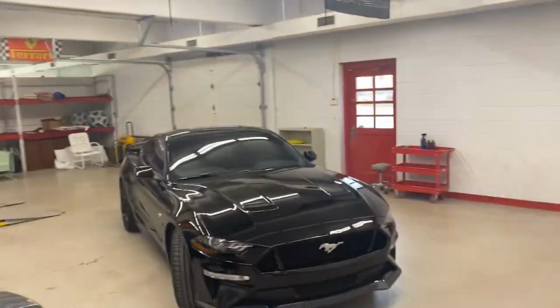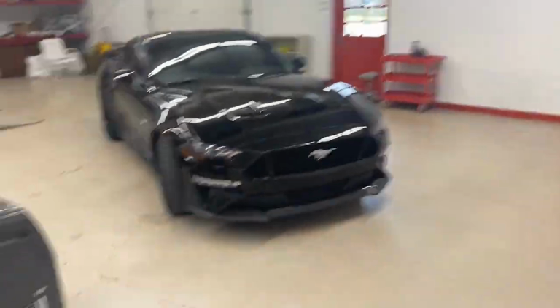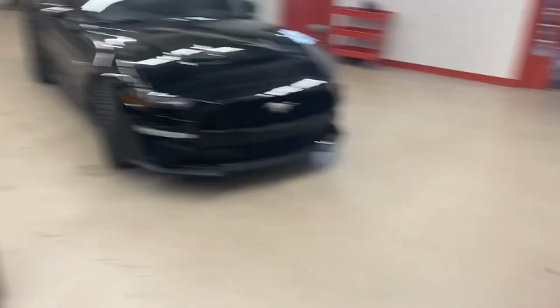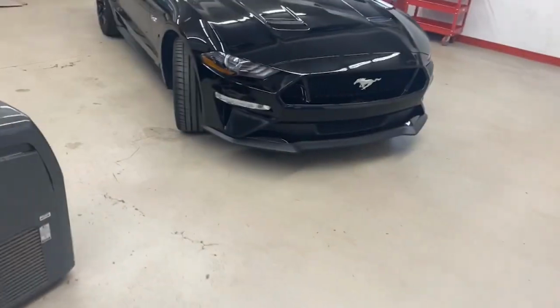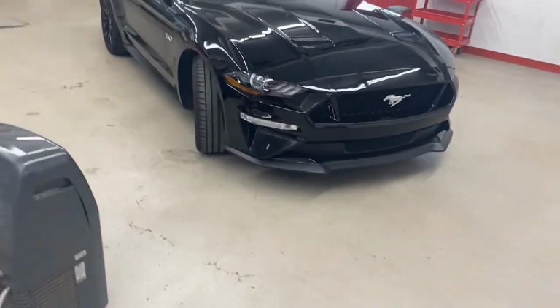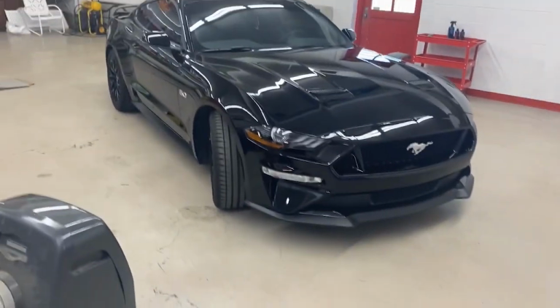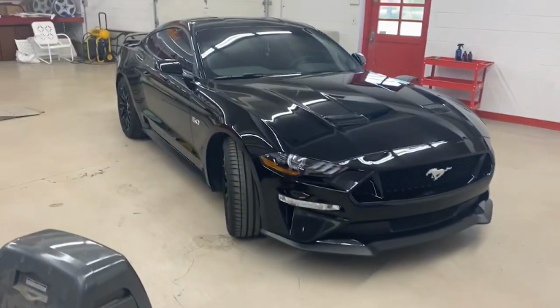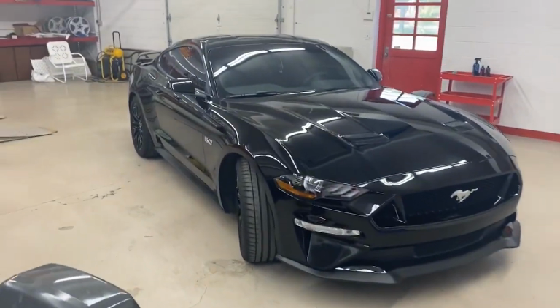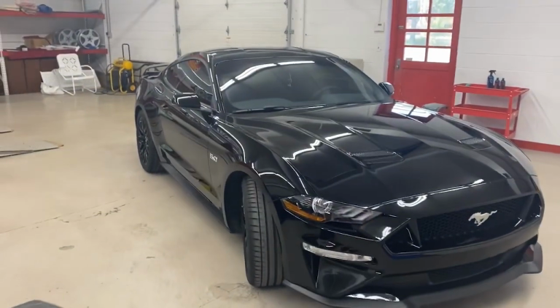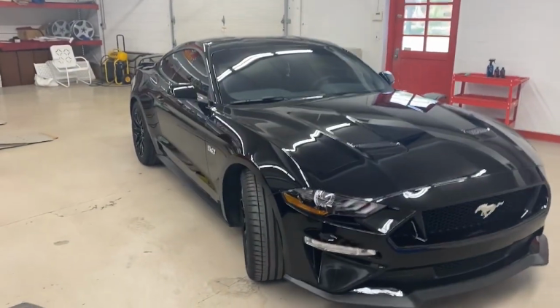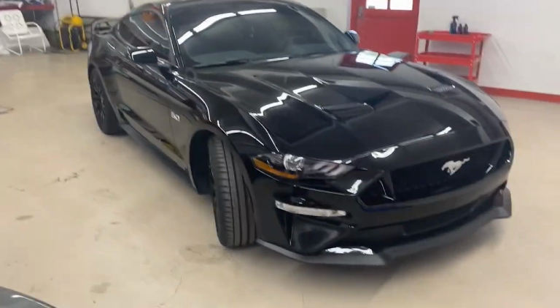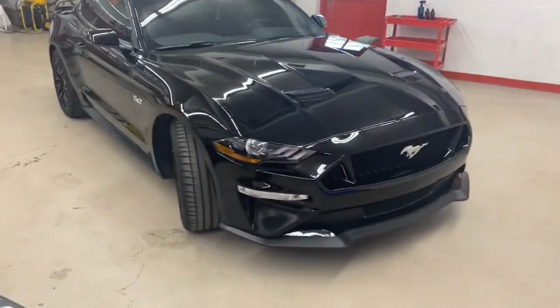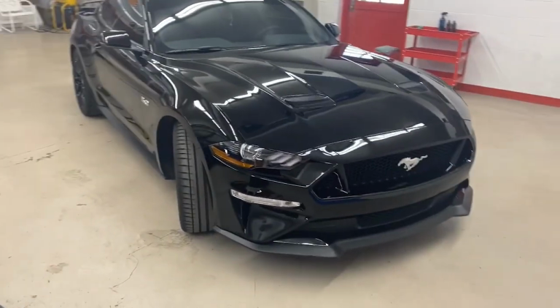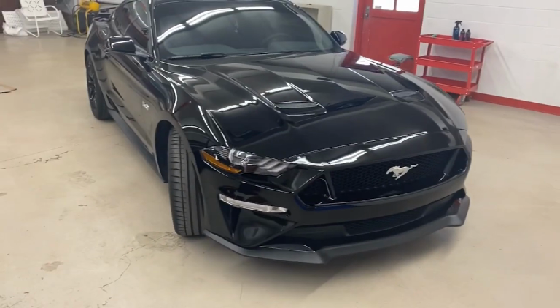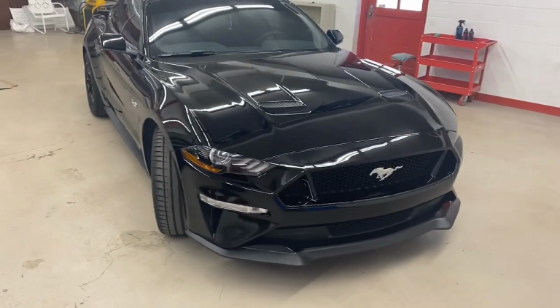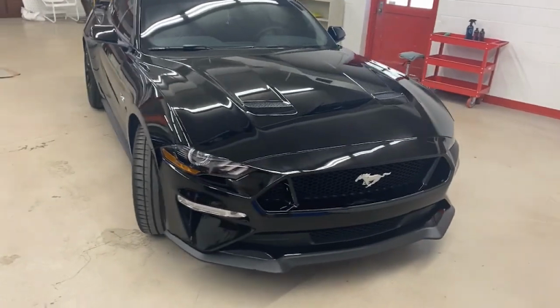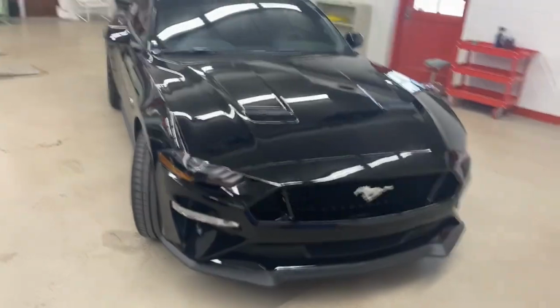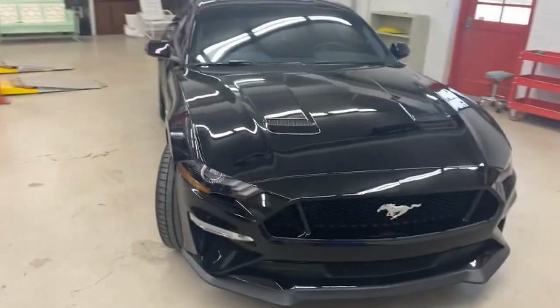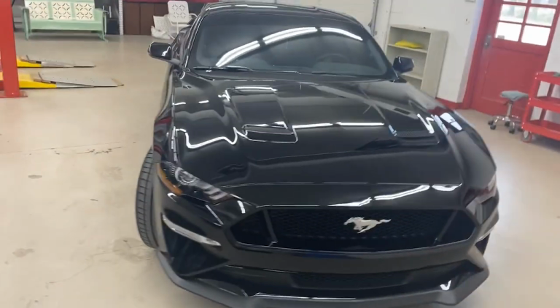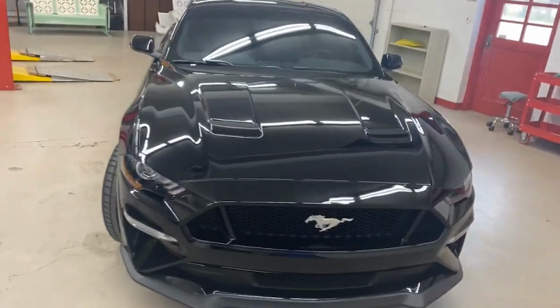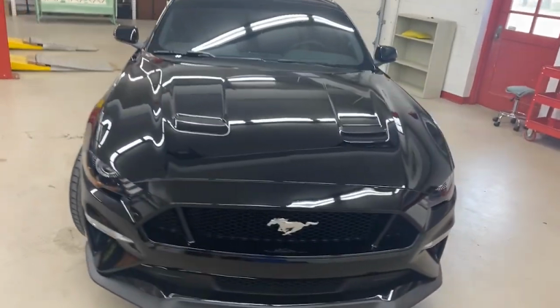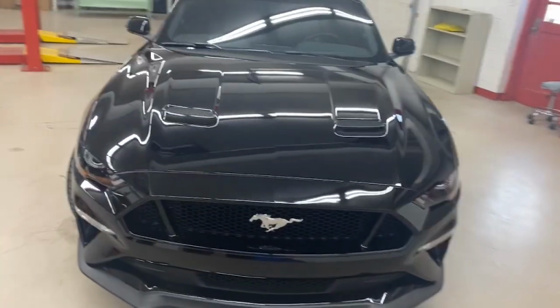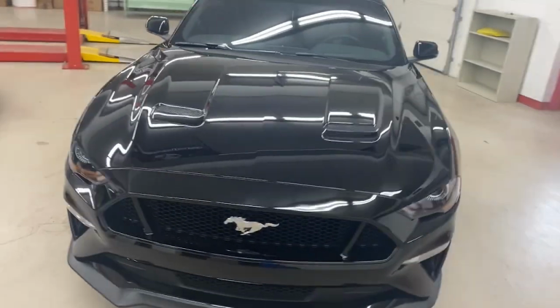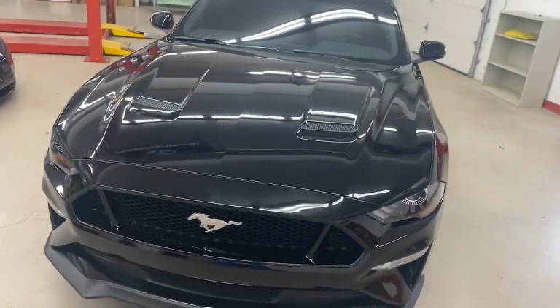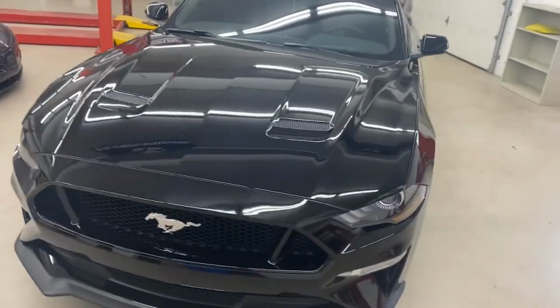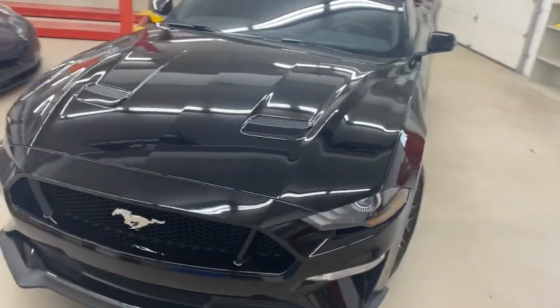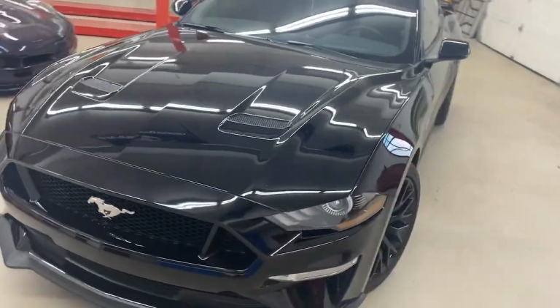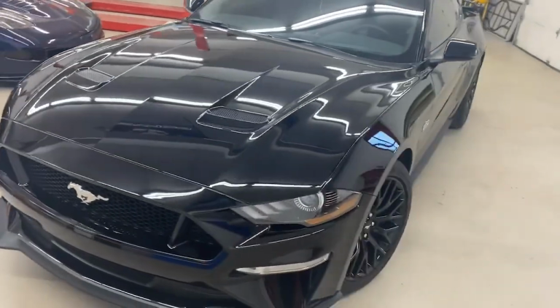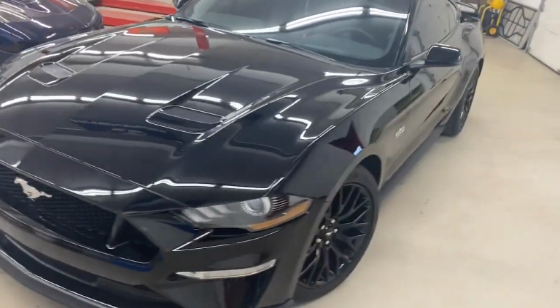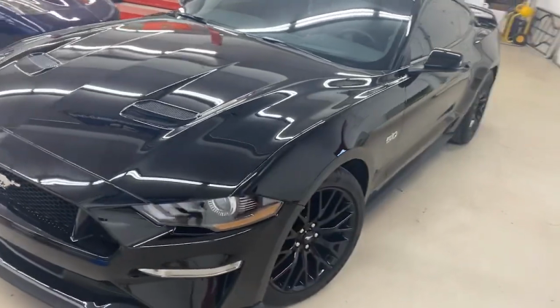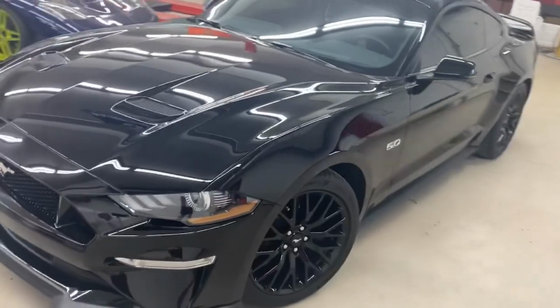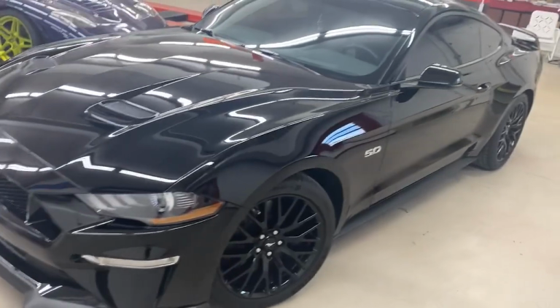Today we're going to do a walk-around on the 2019 Mustang GT we just completed. This was a relatively low mileage vehicle and a second owner car. The first owner was apparently very fond of brush-style automatic car washes.